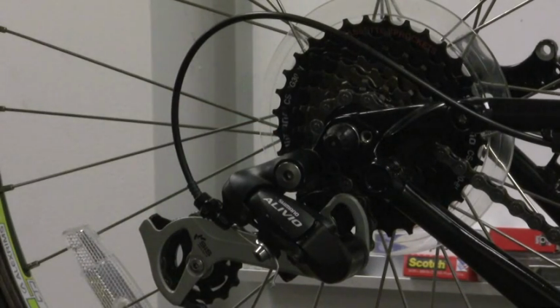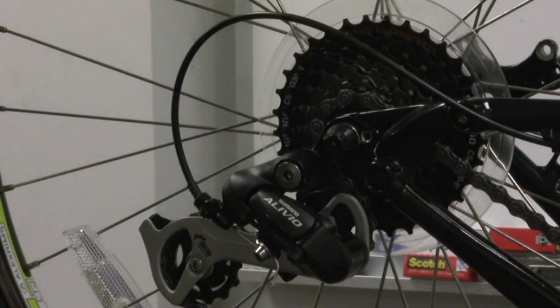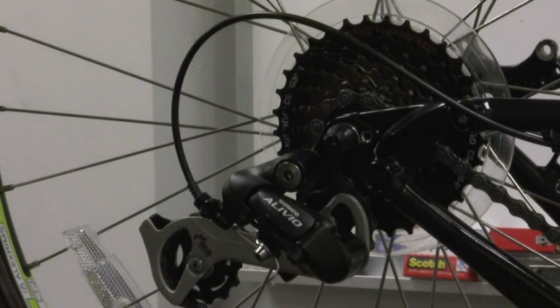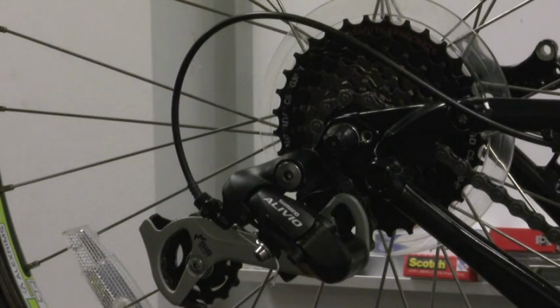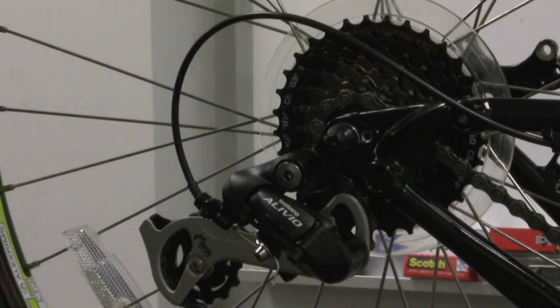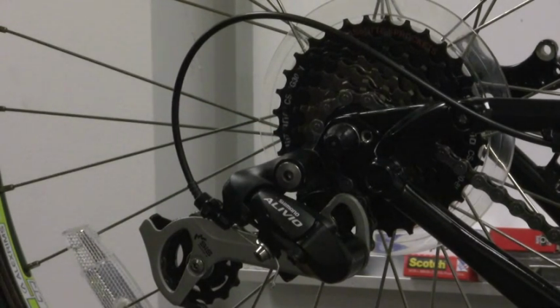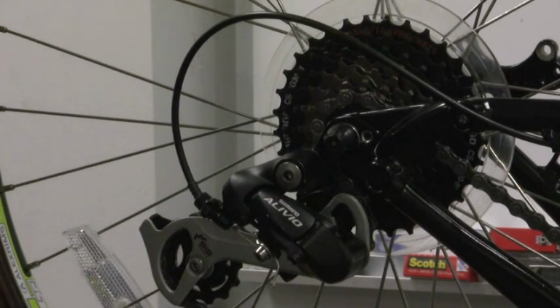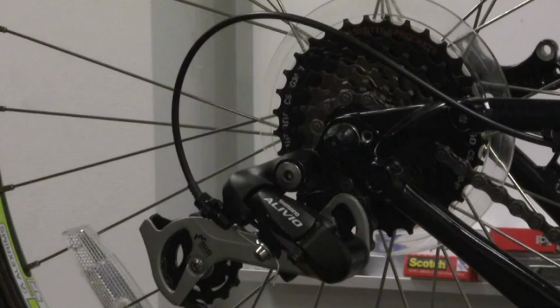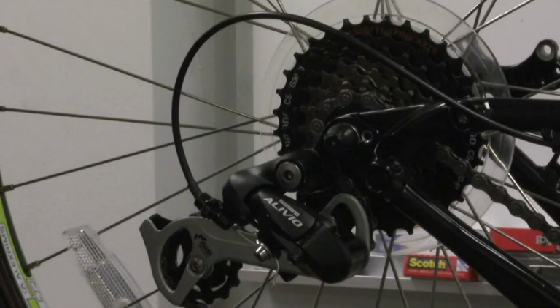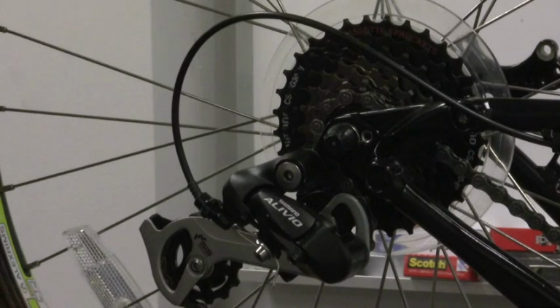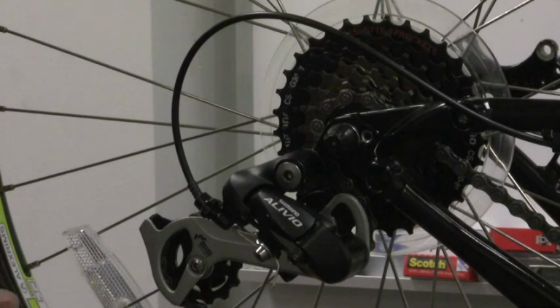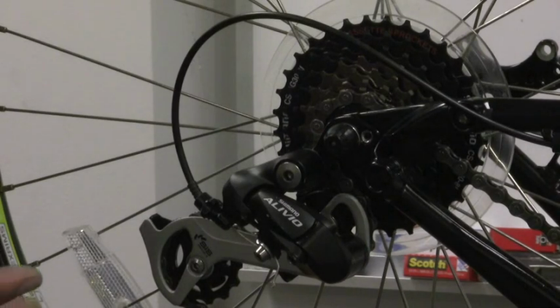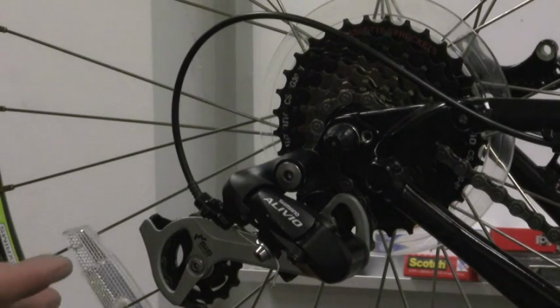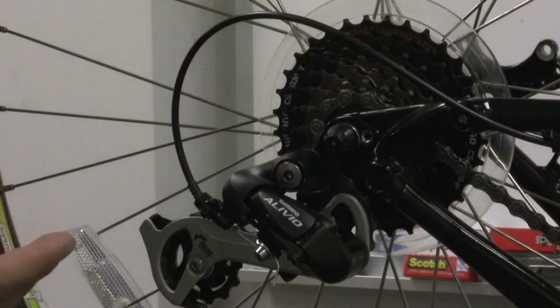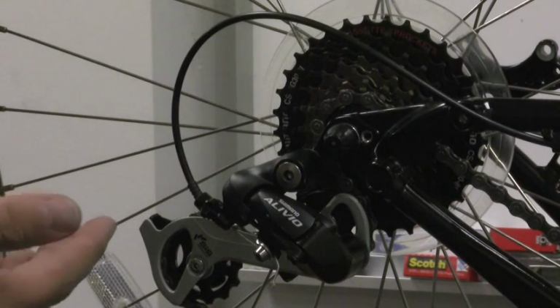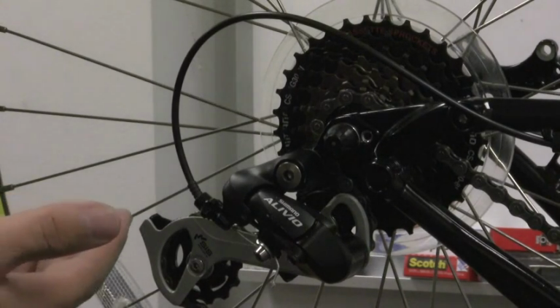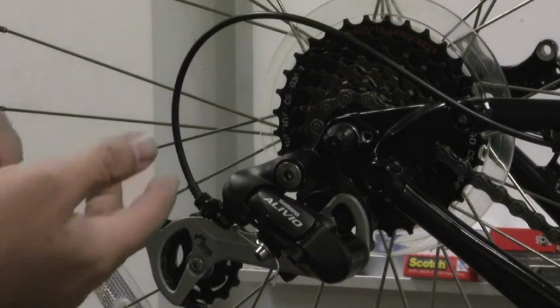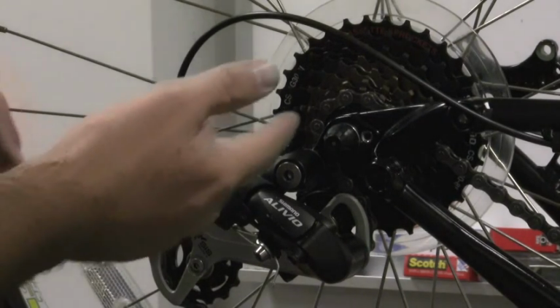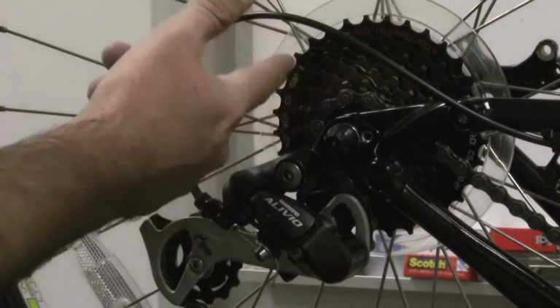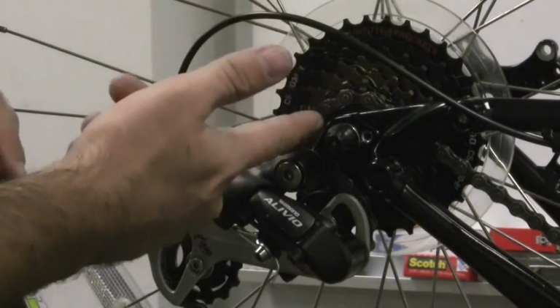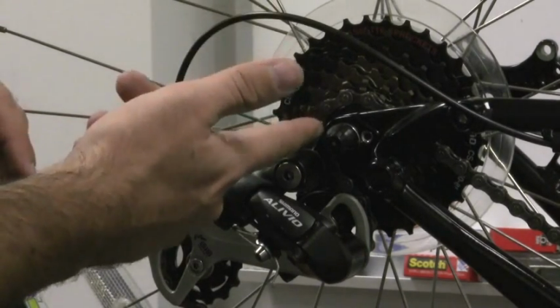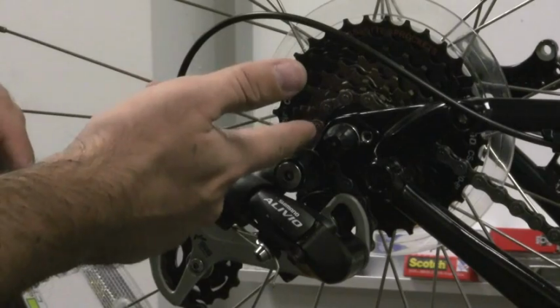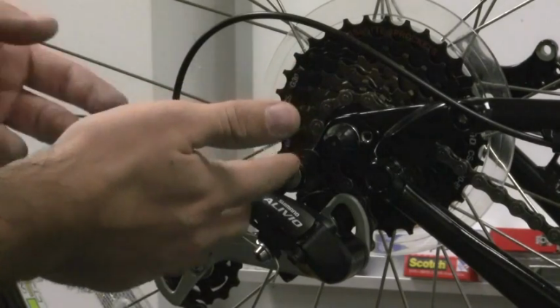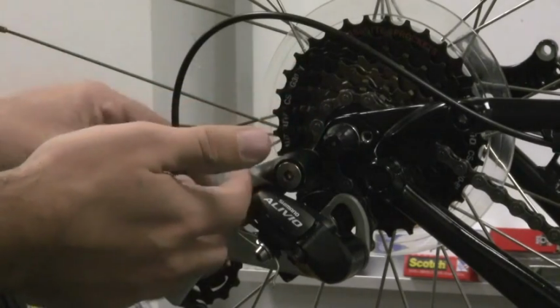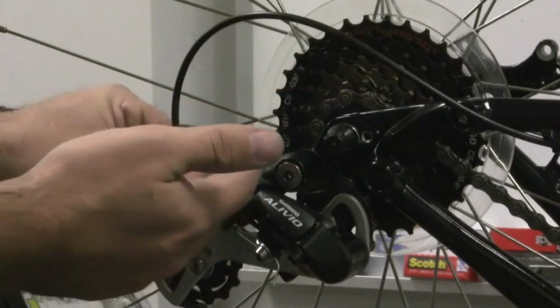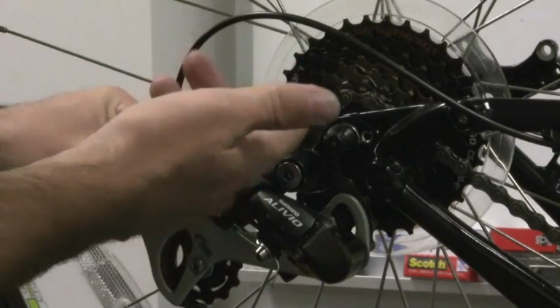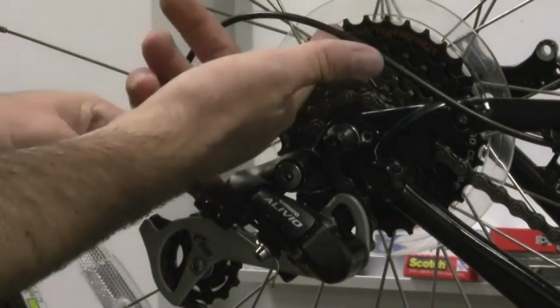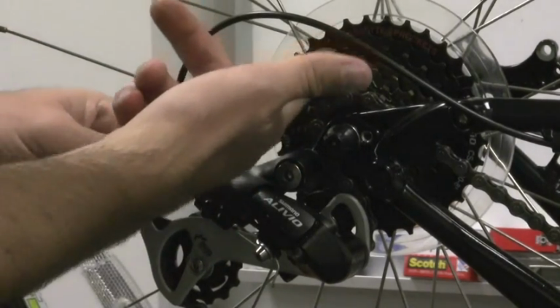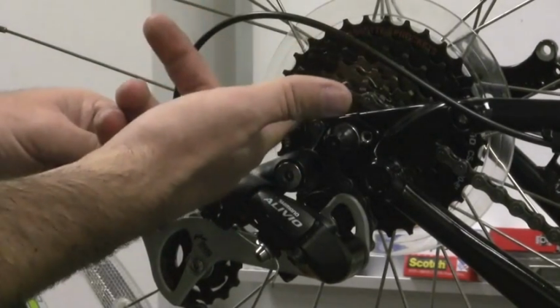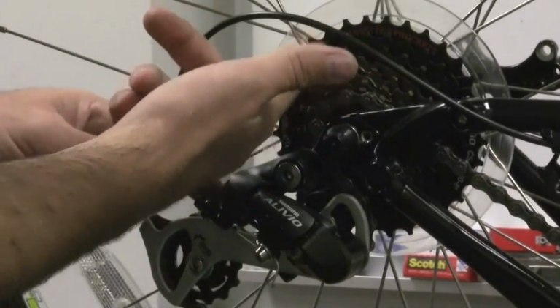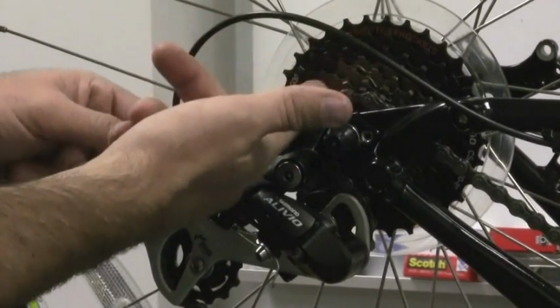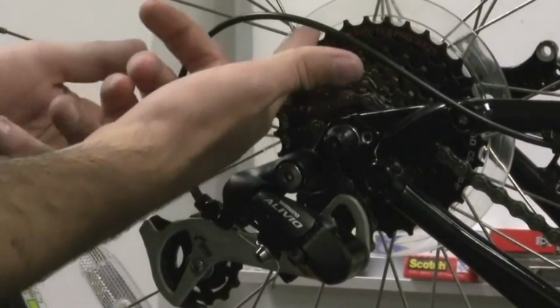So you might have done your cable tension correctly, your limit screws, checked your chain and shifters, but you still have trouble getting the chain to move up or down the cassette. Sometimes you can get the chain to move up the cassette but not down, or down but not up.